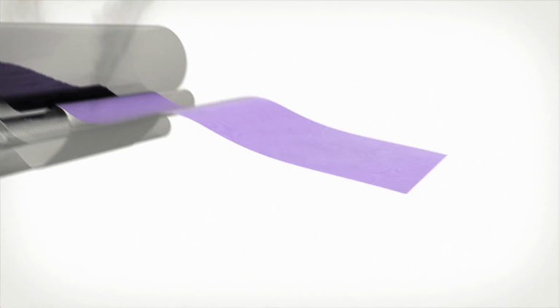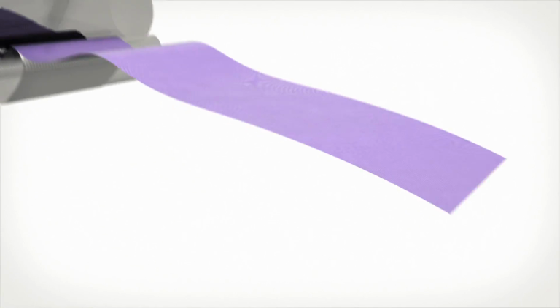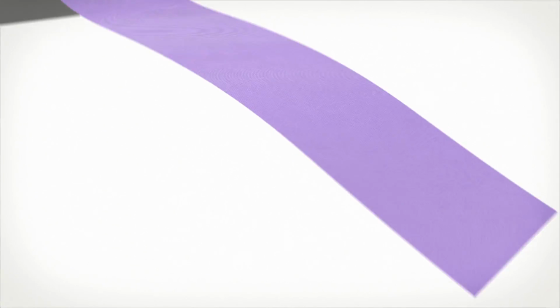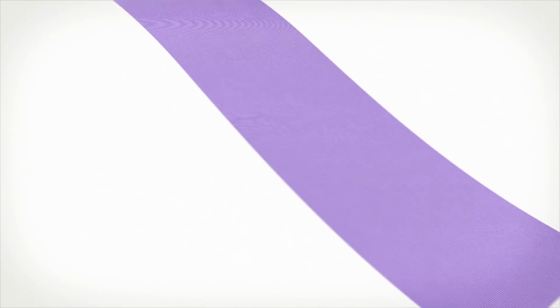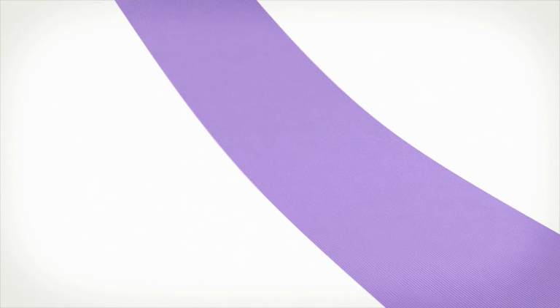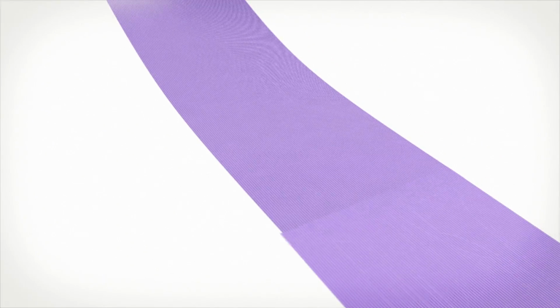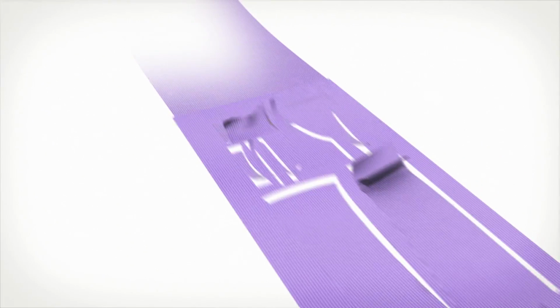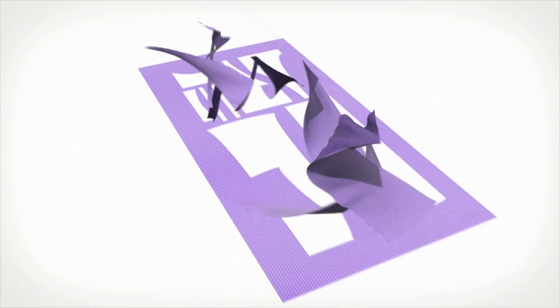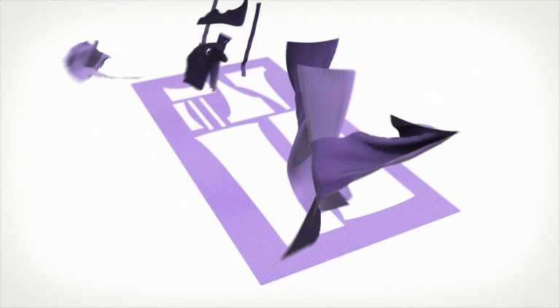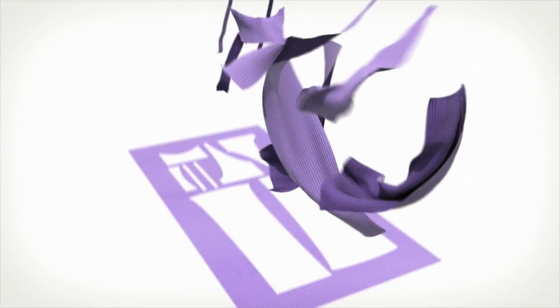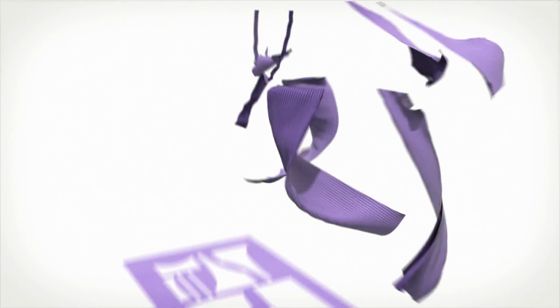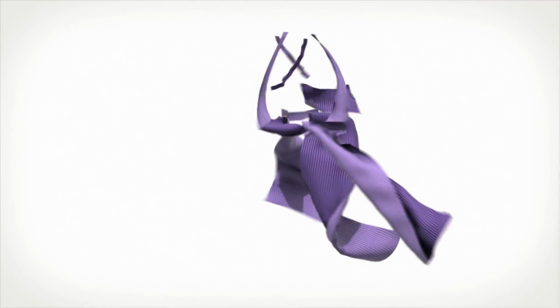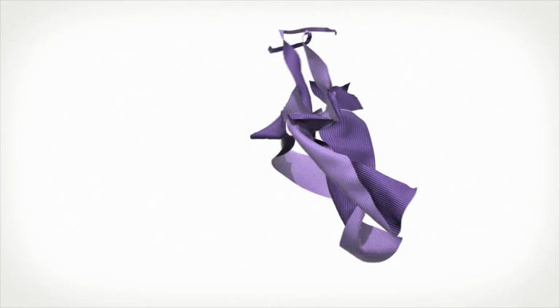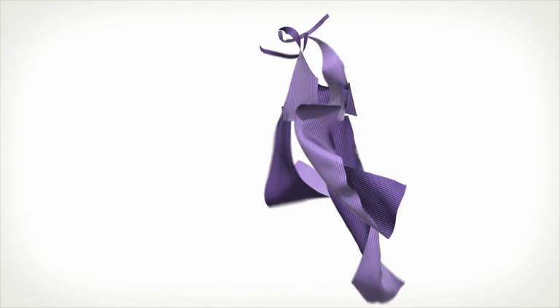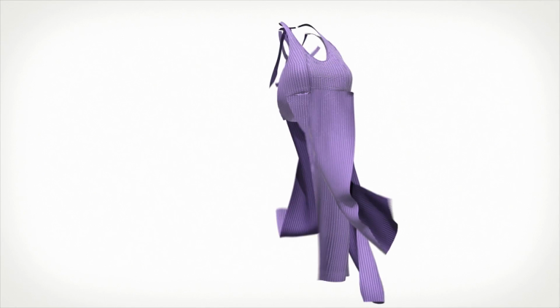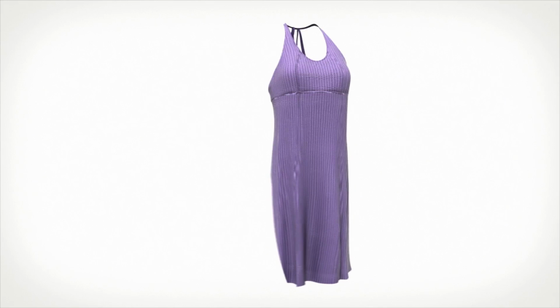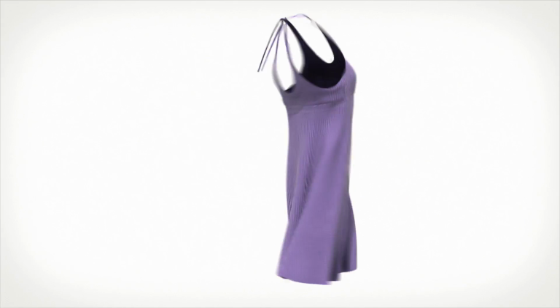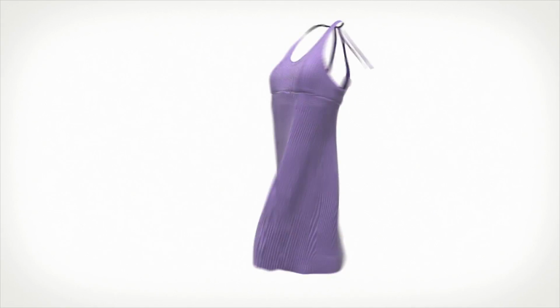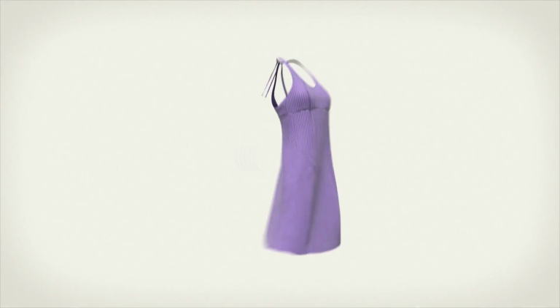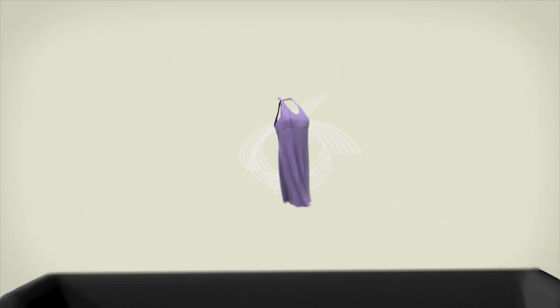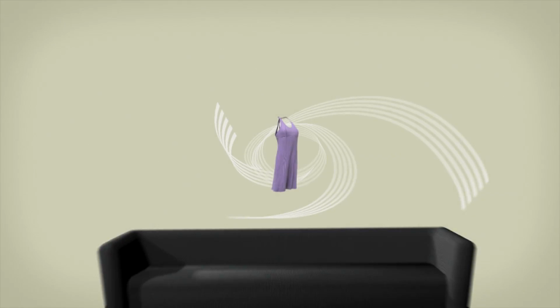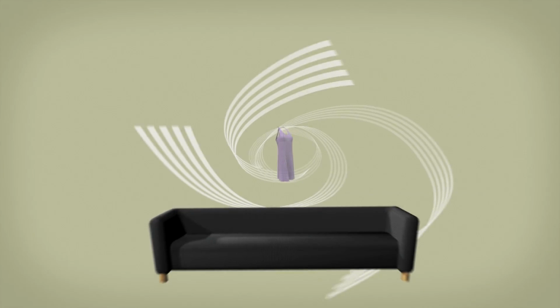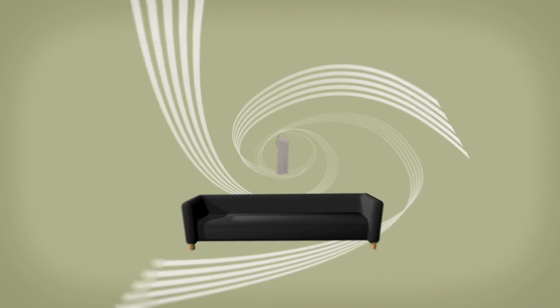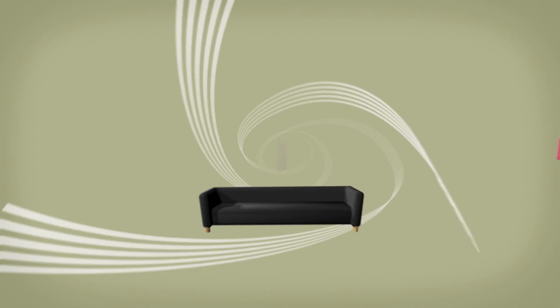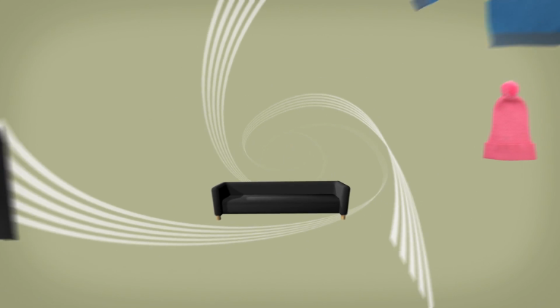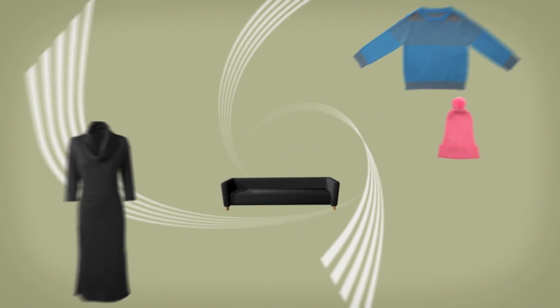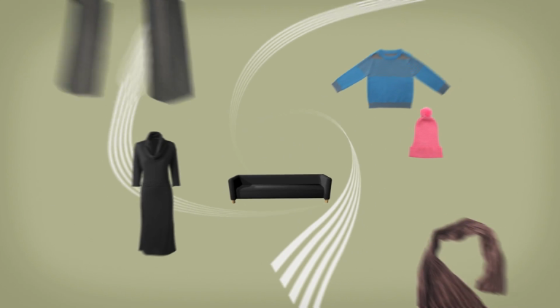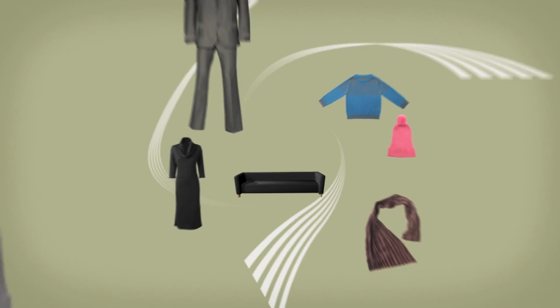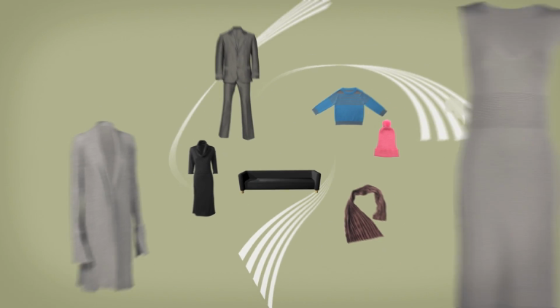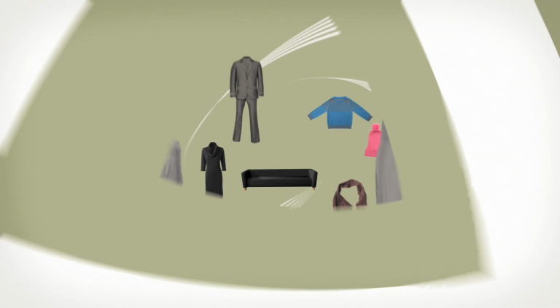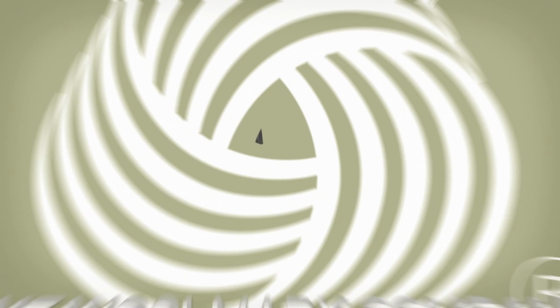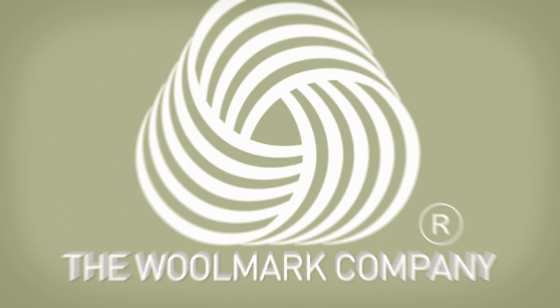It is the job of fashion designers and pattern makers to transform the fabric into innovative designs for interiors, intimate apparel, knits and woven garments.